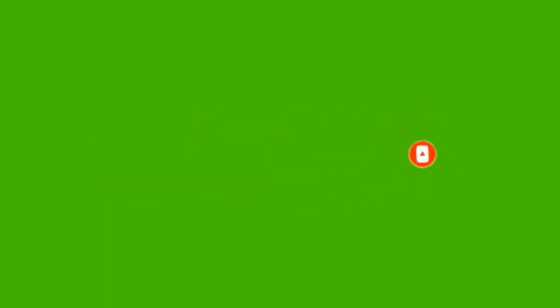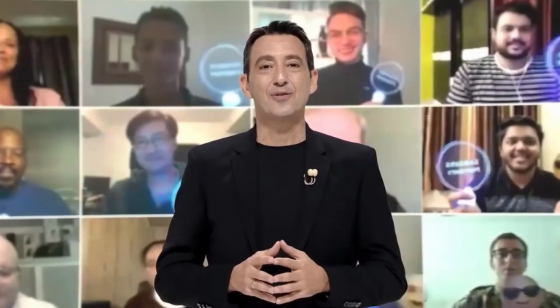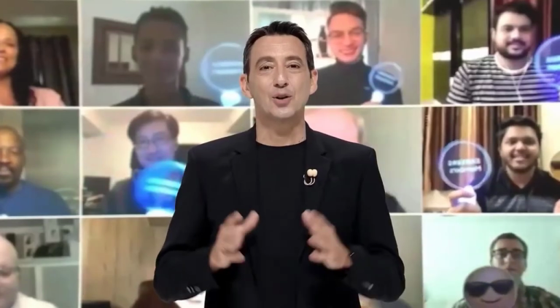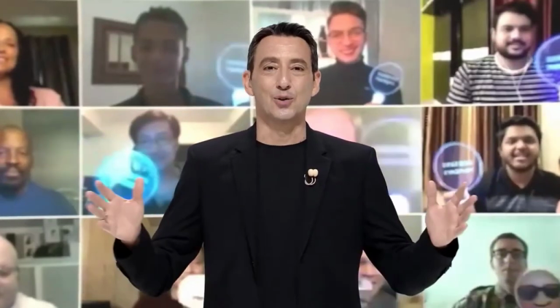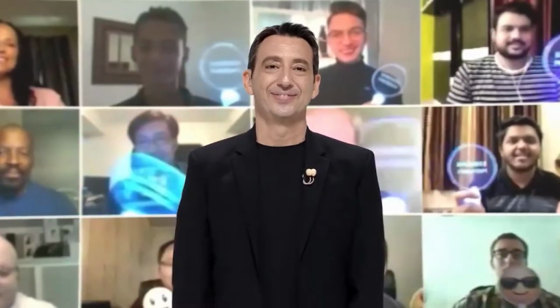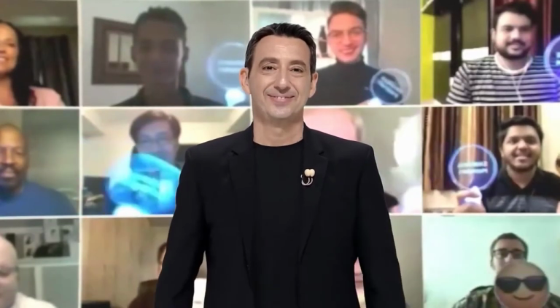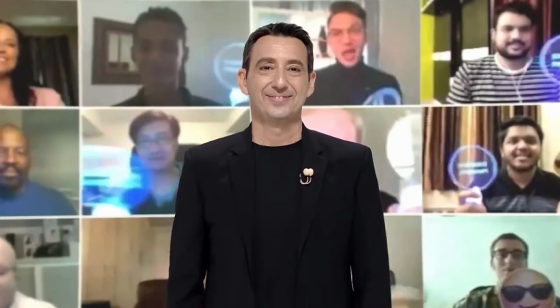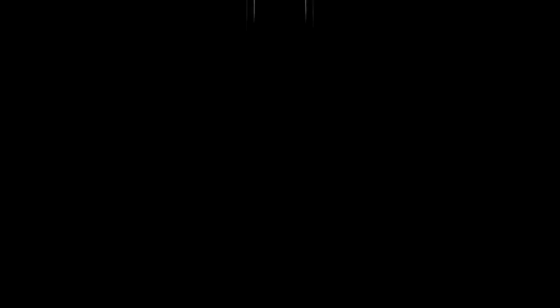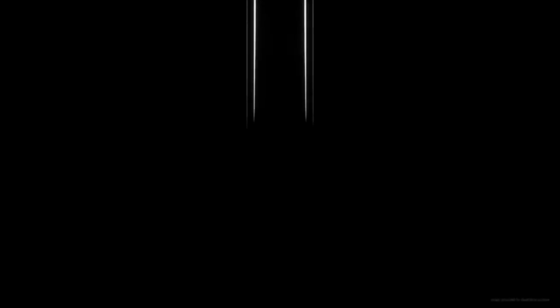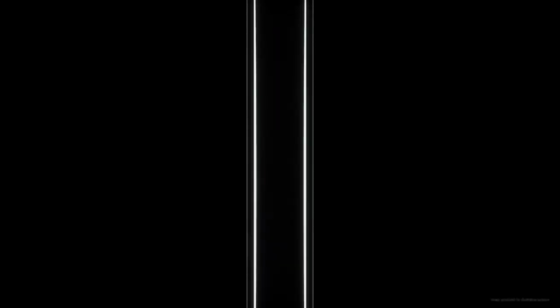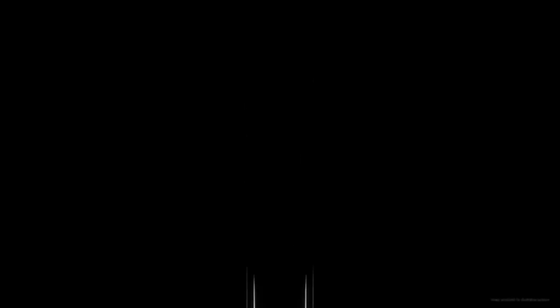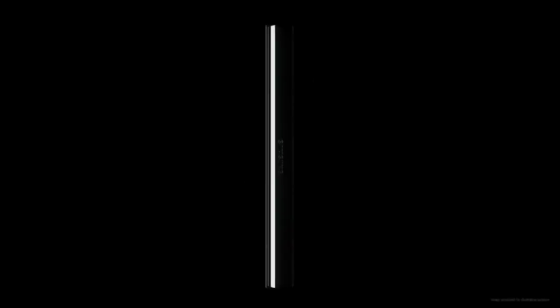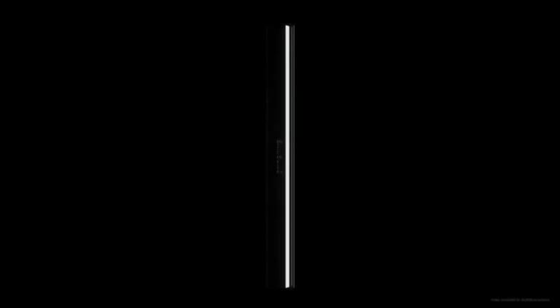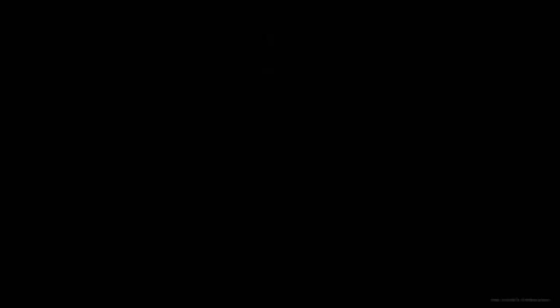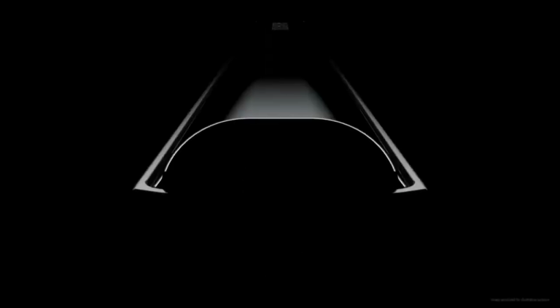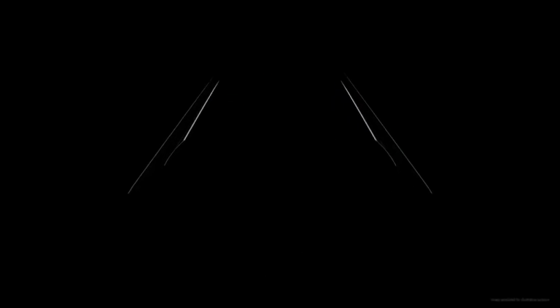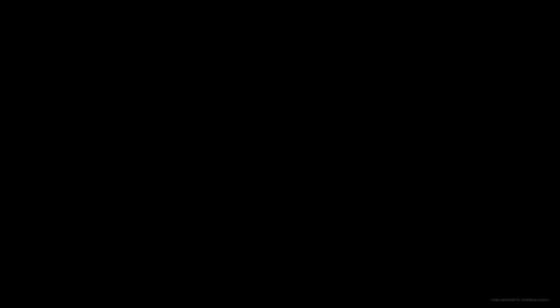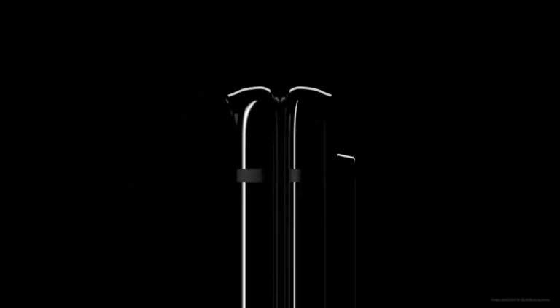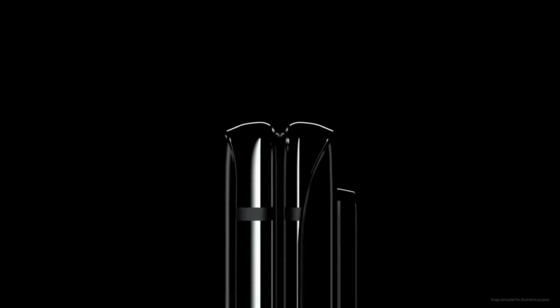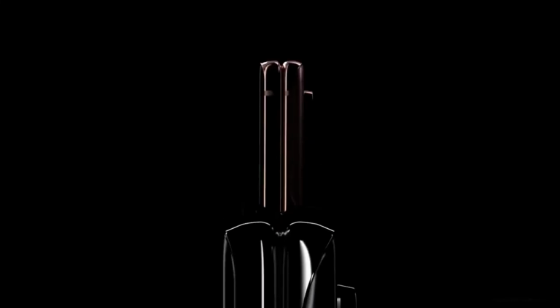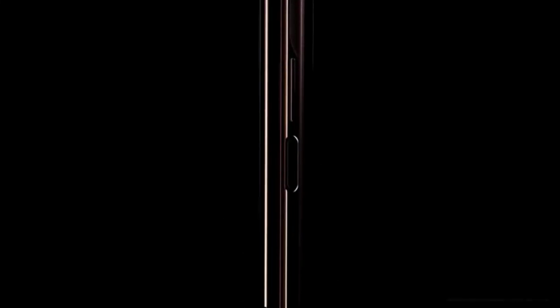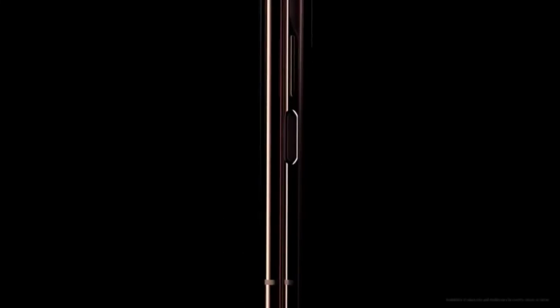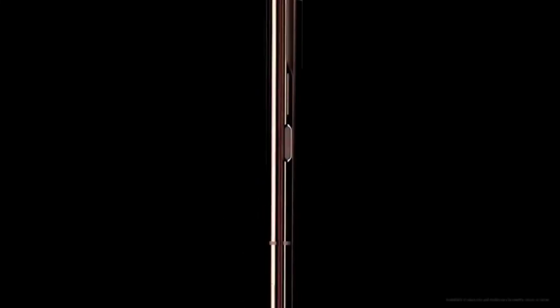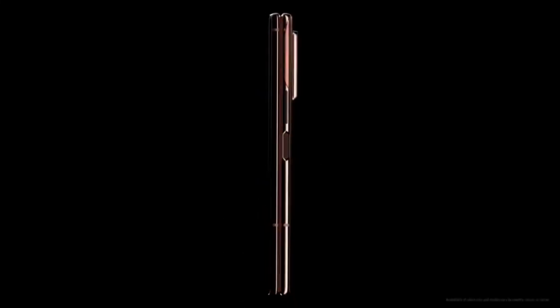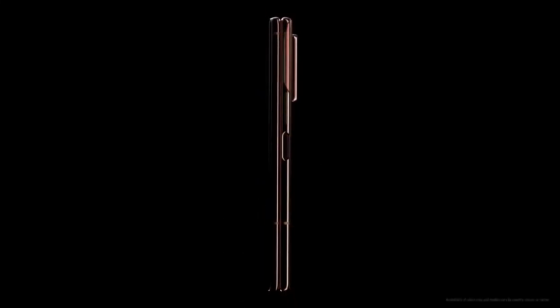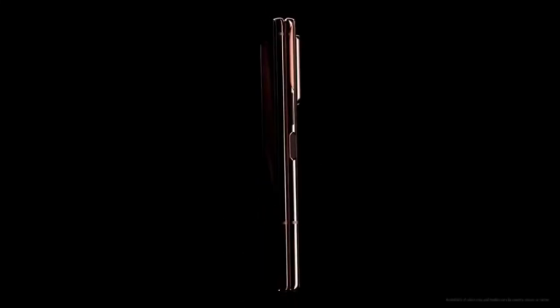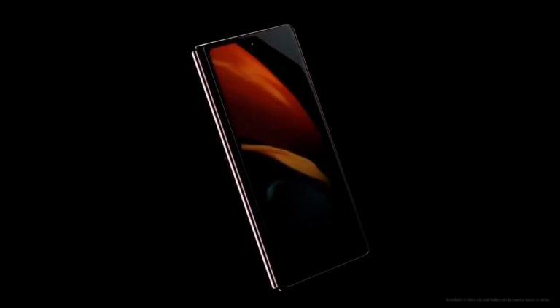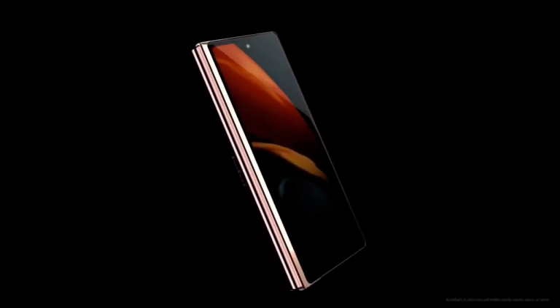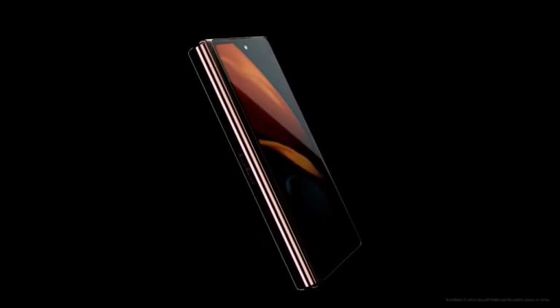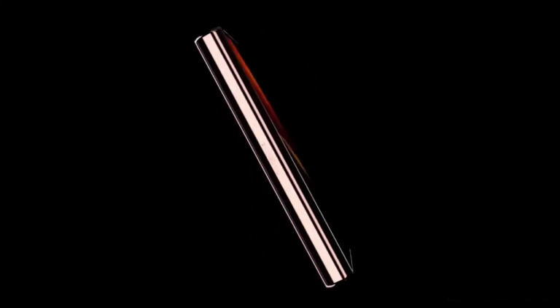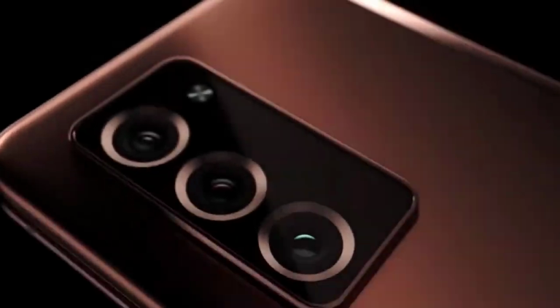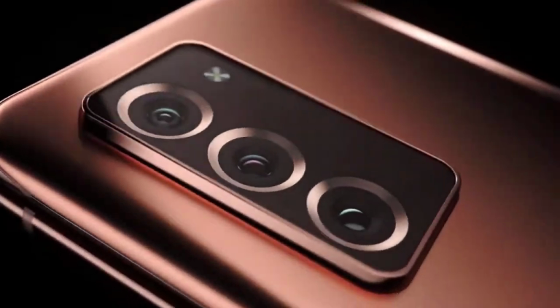Hi guys, Mr. New Mobile here. Samsung Galaxy Z Fold 2 launched — release date and specs. Please subscribe and follow by clicking the bell. You can also keep up on Facebook and Twitter by clicking the links in the description.